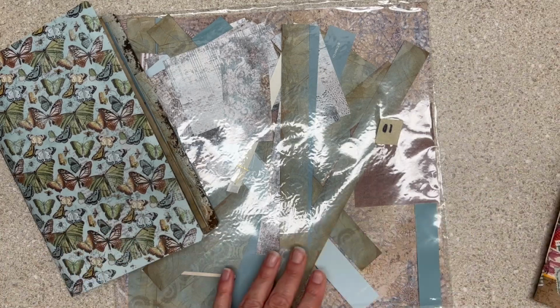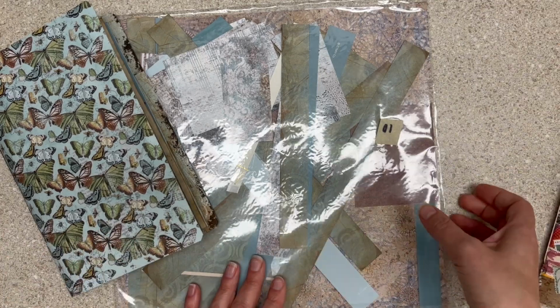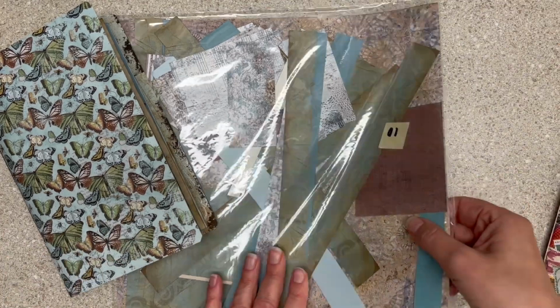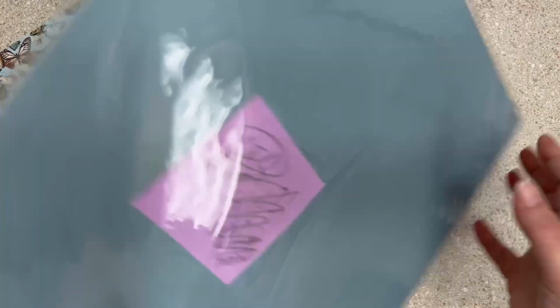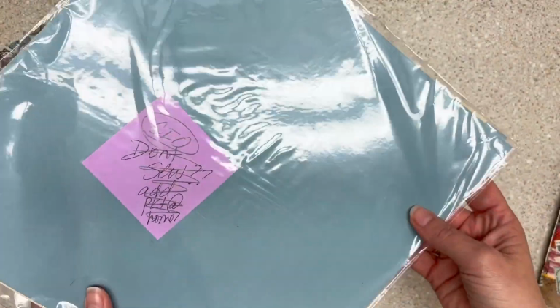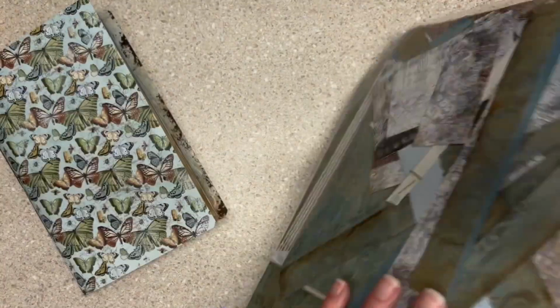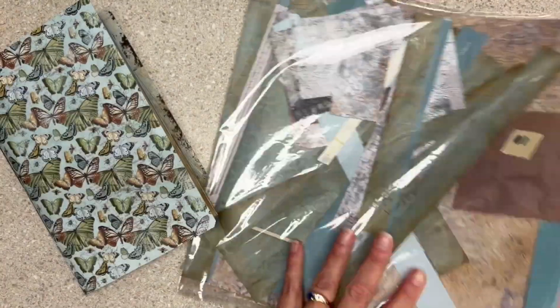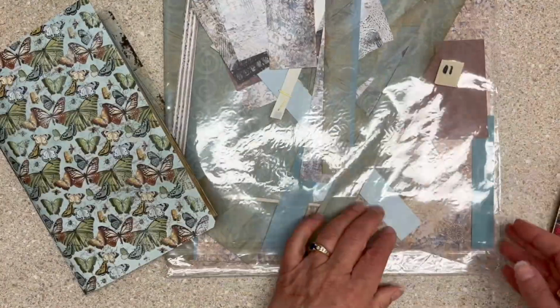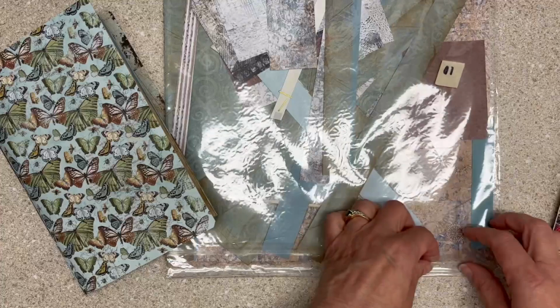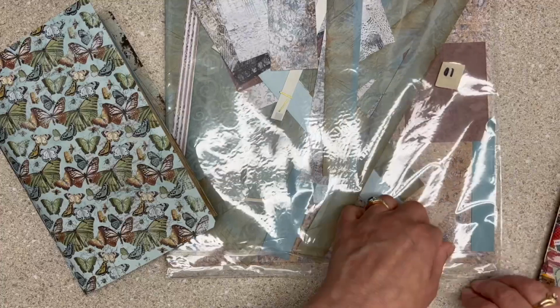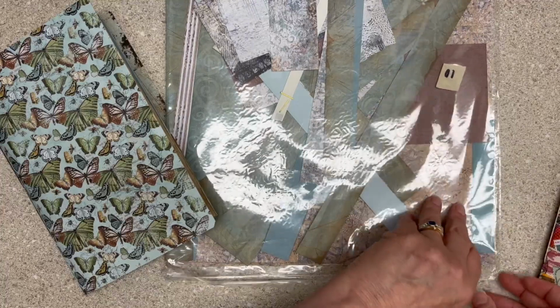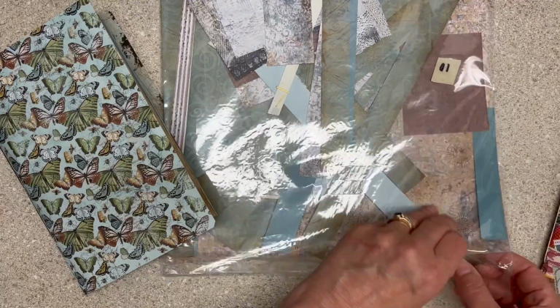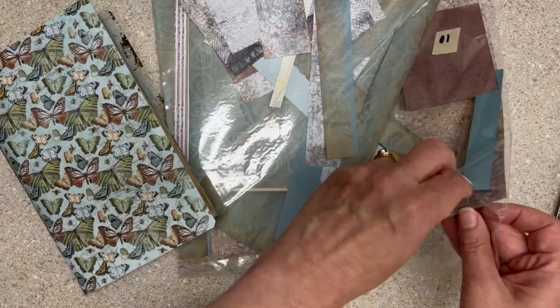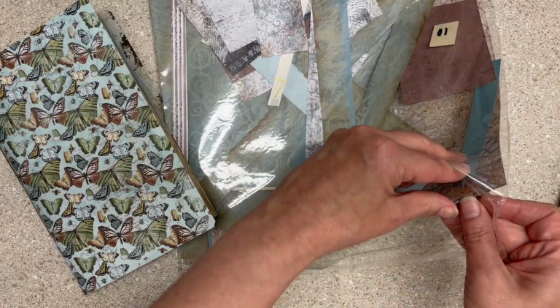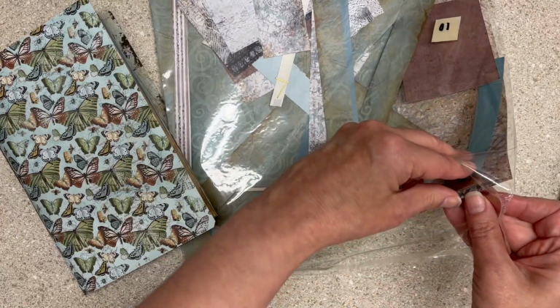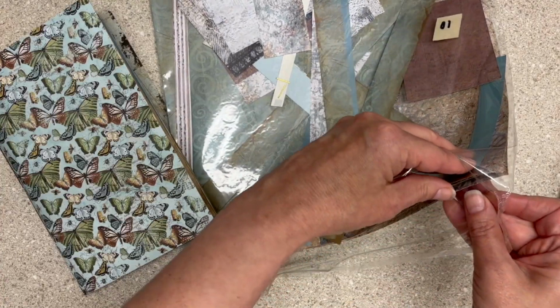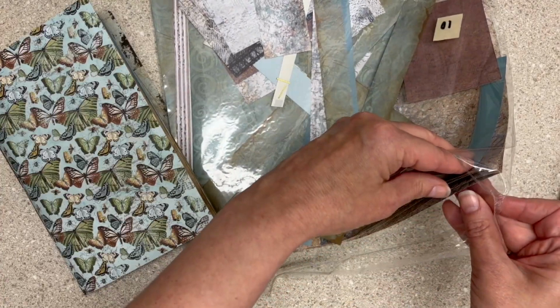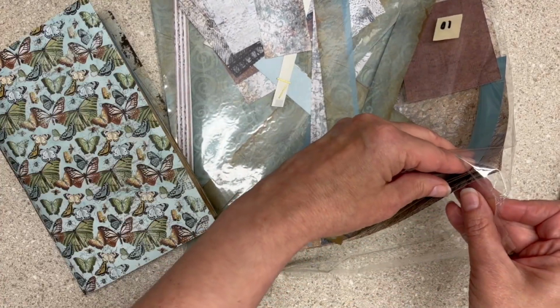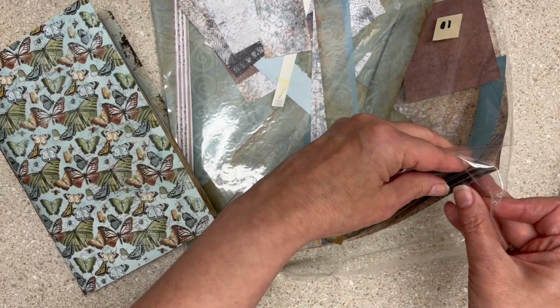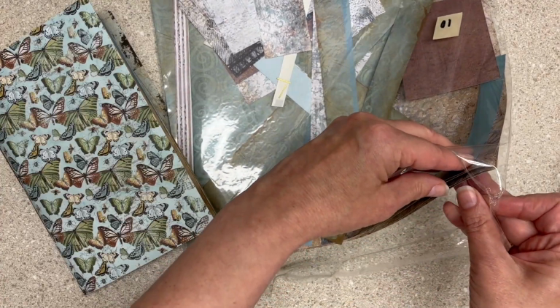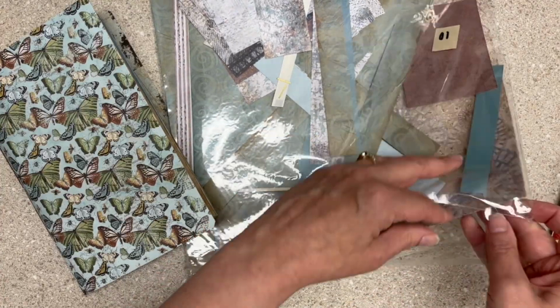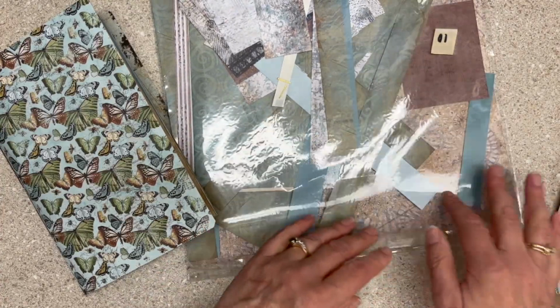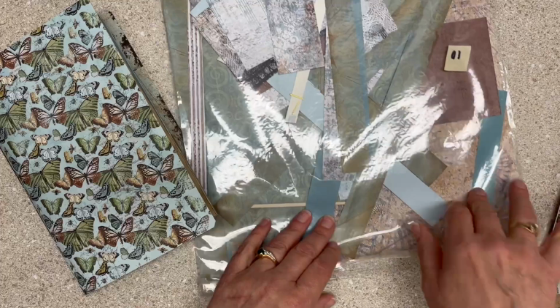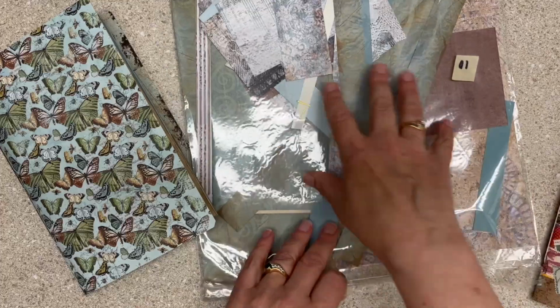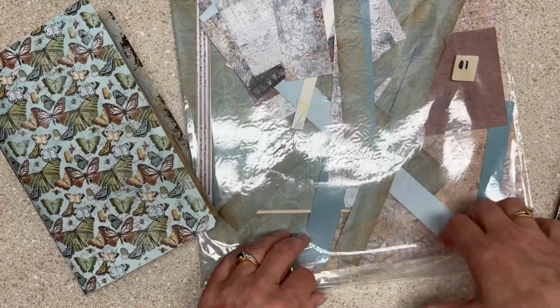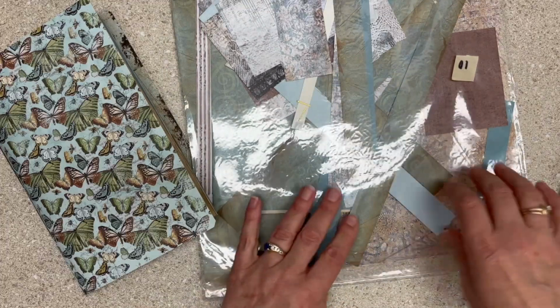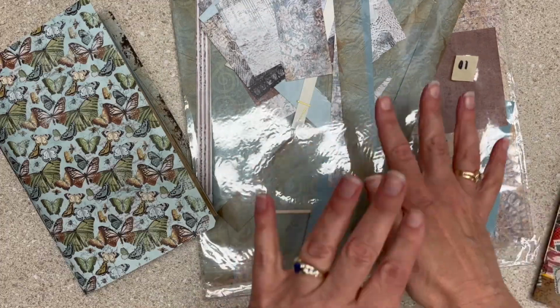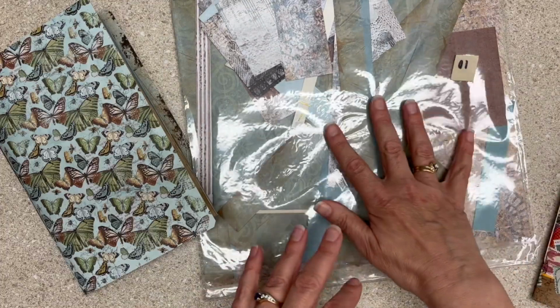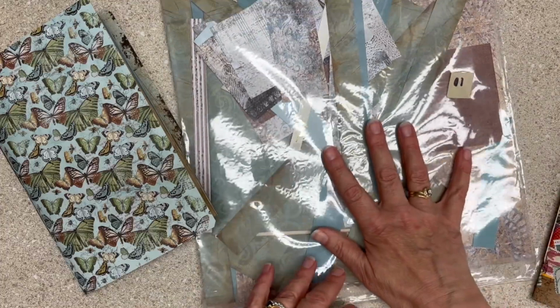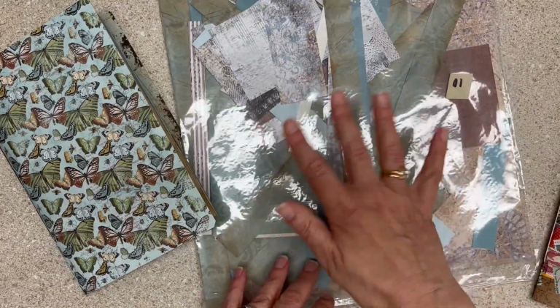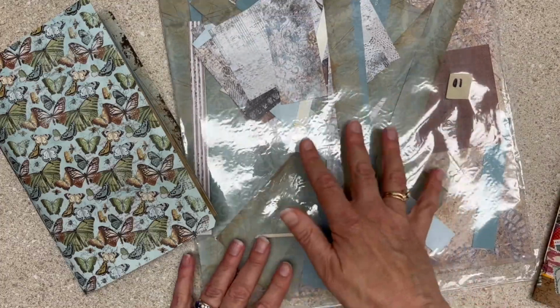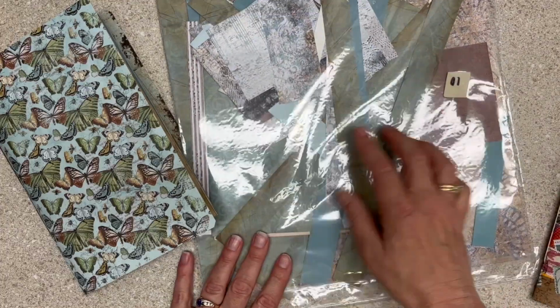So this bag right here still has some stuff in it — looks like five whole sheets and then some scraps from two collections that I worked on.